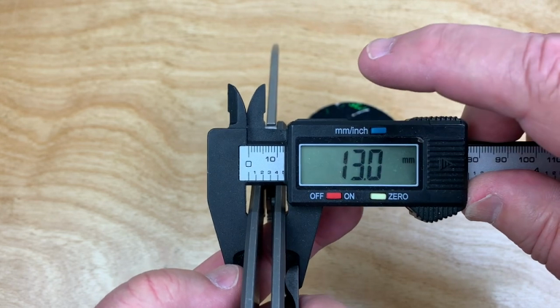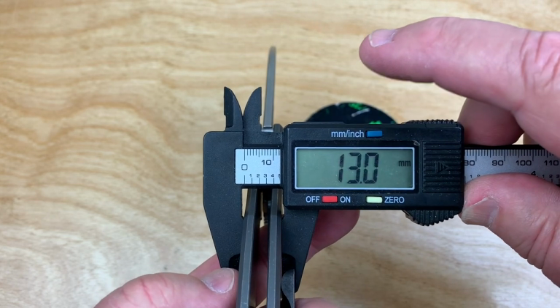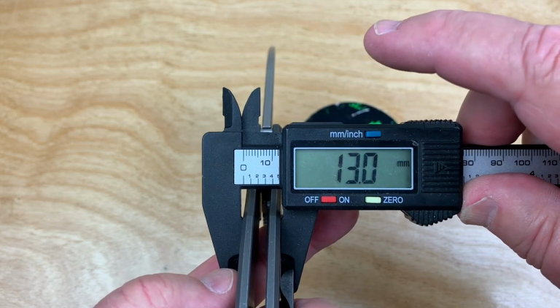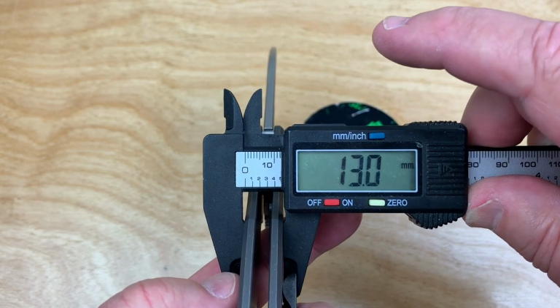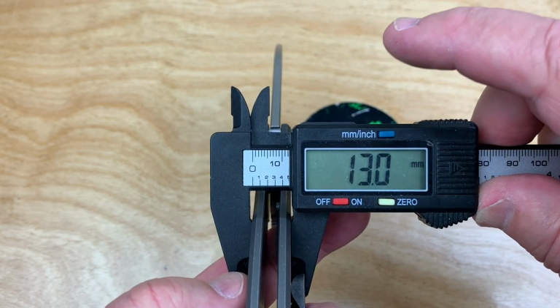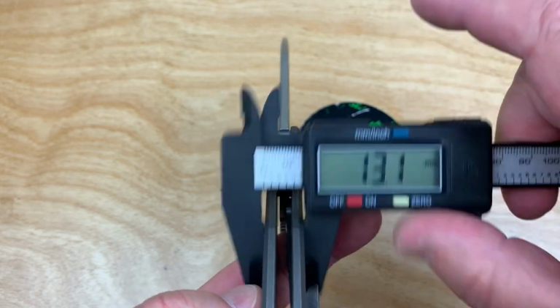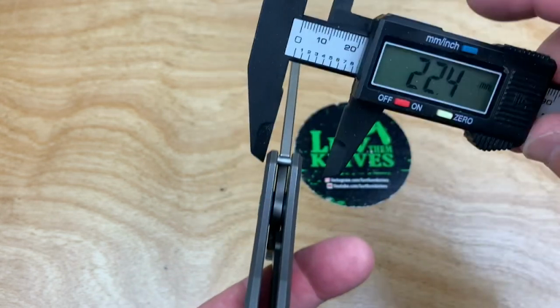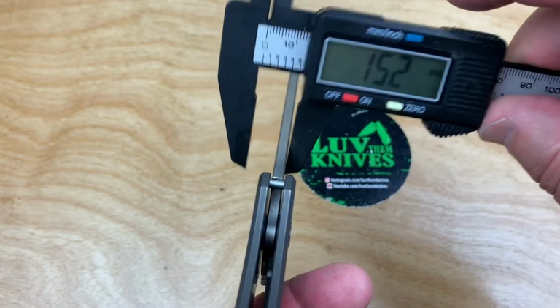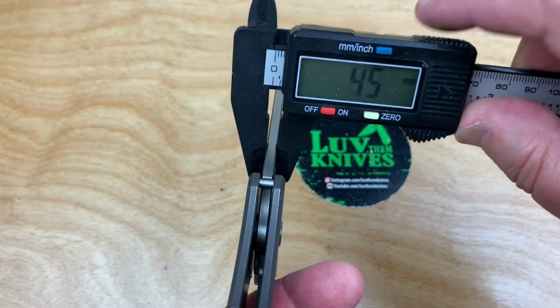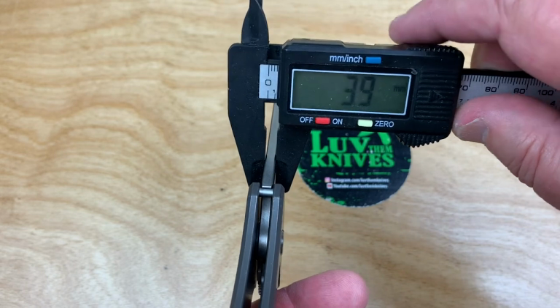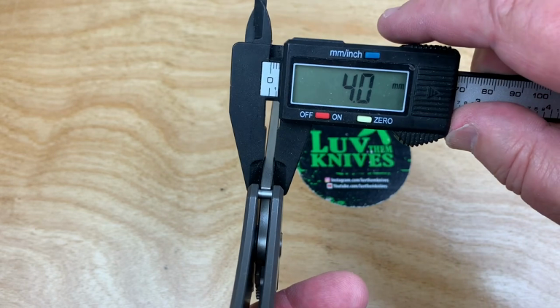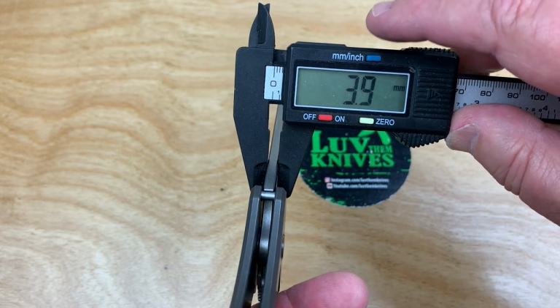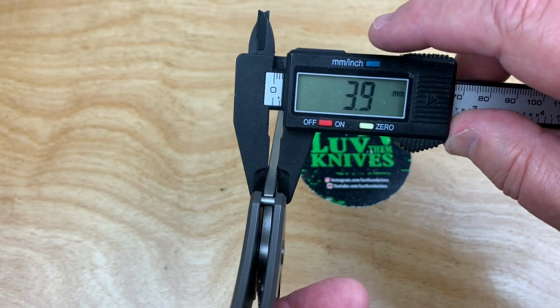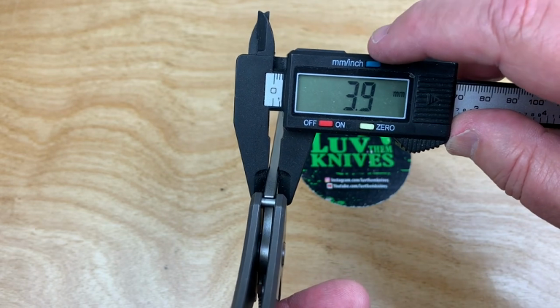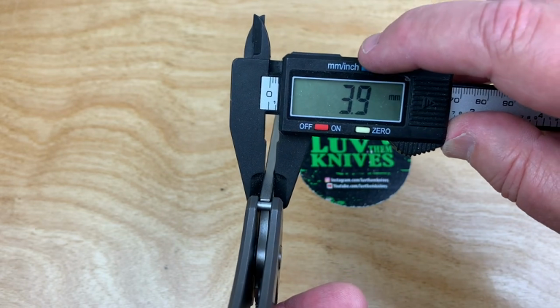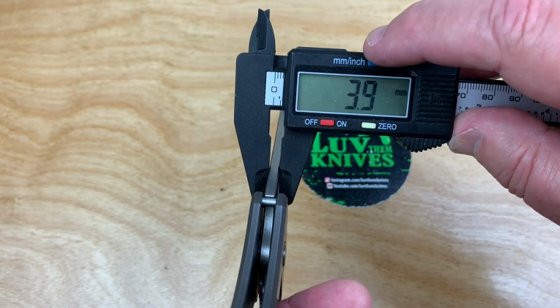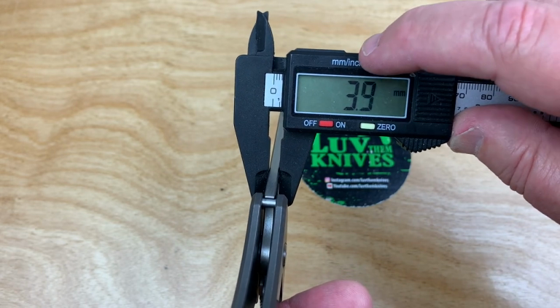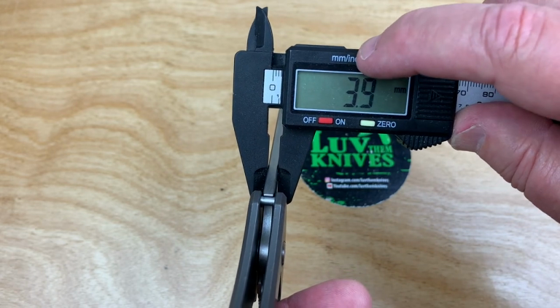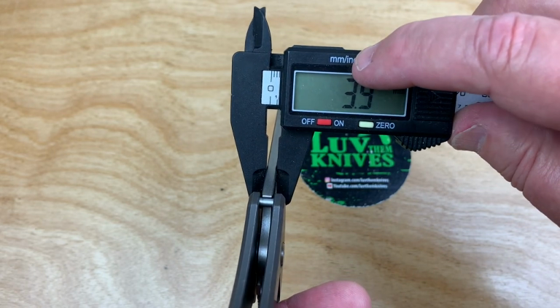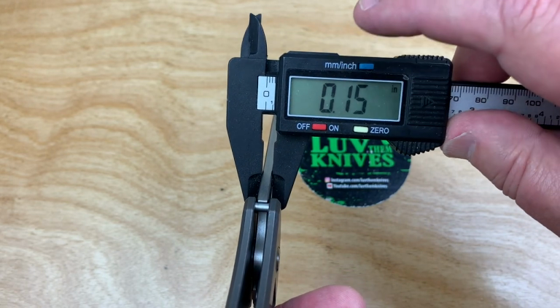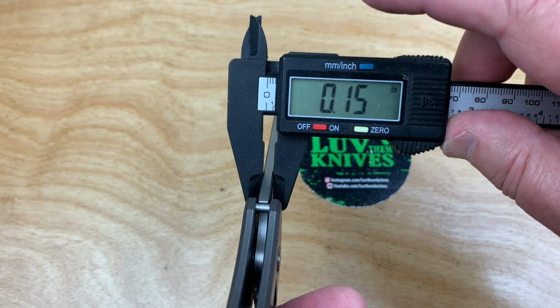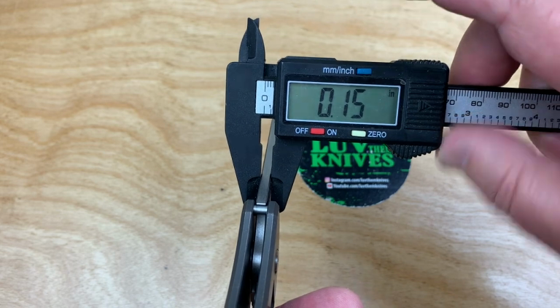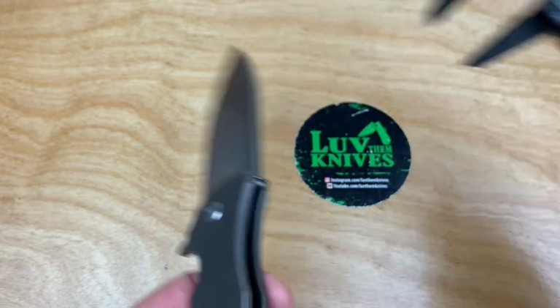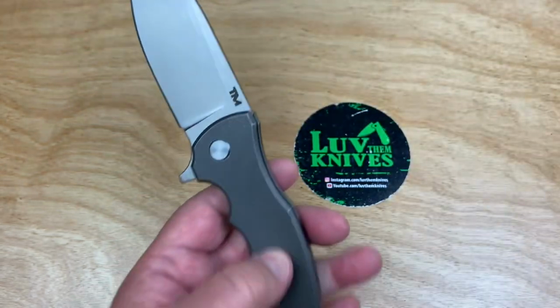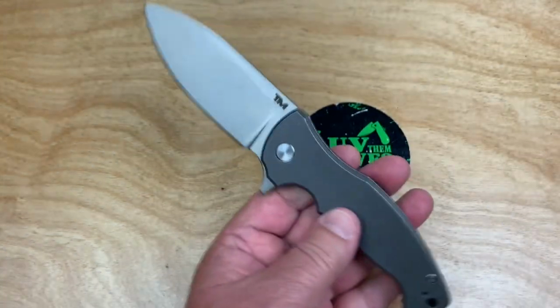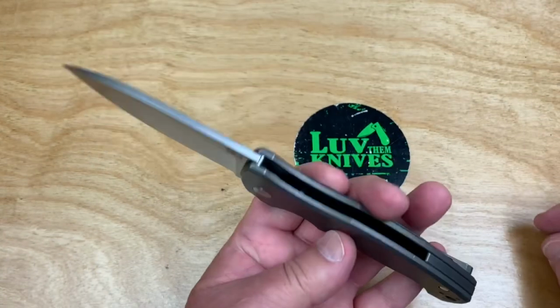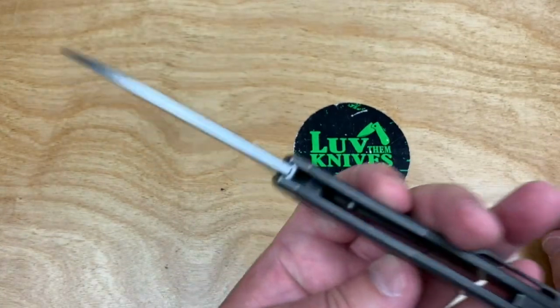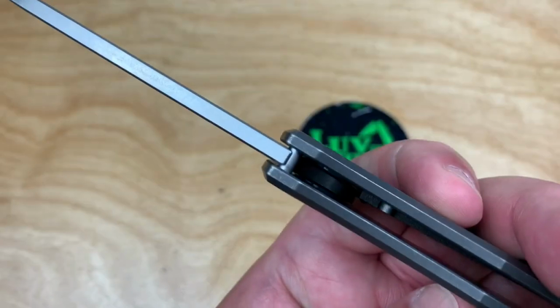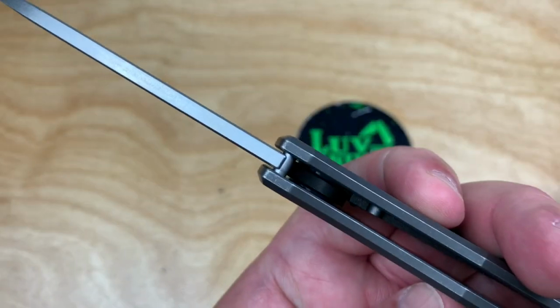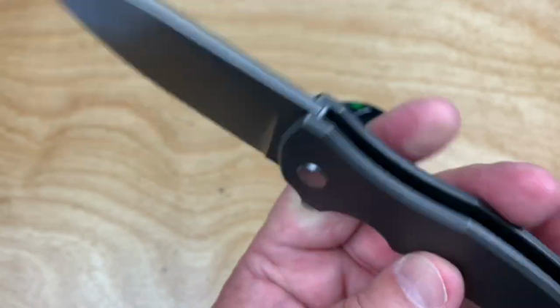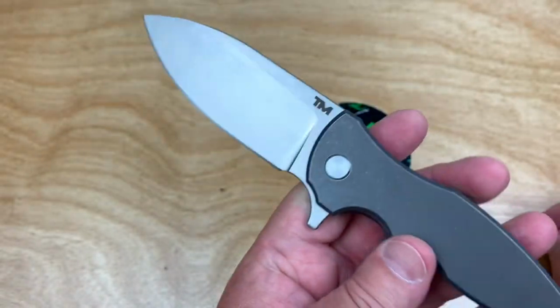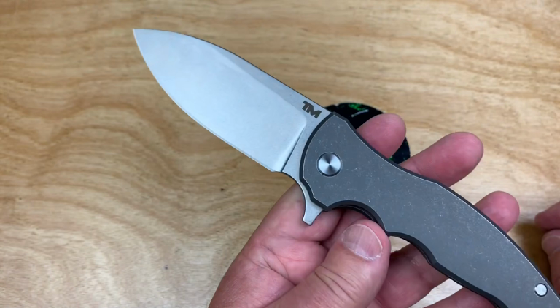I don't think it's as fat as I thought it would be. It's just a half inch — 13 millimeters. I thought it was going to be fatter than that, but it's not. That's 4mm blade stock at 0.15, so it's got some pretty heavy blade stock there.